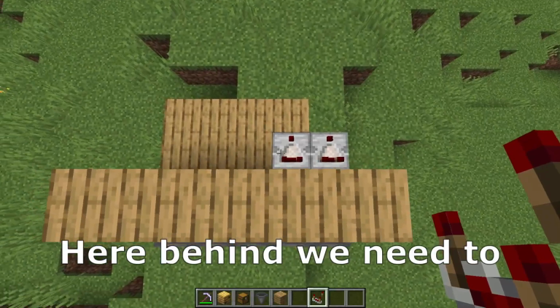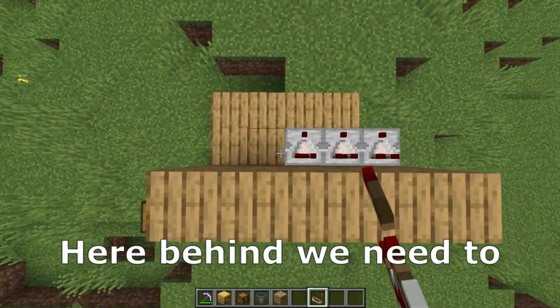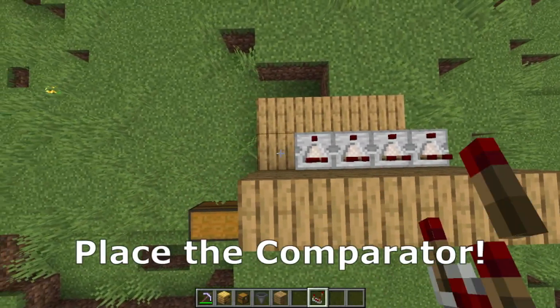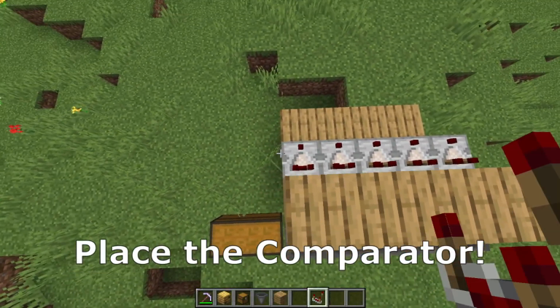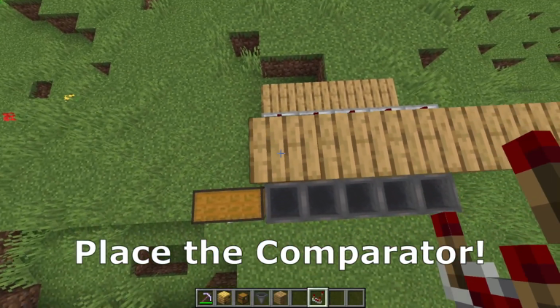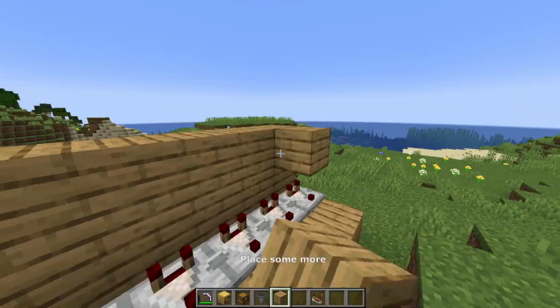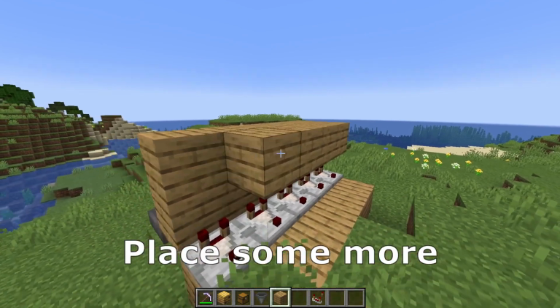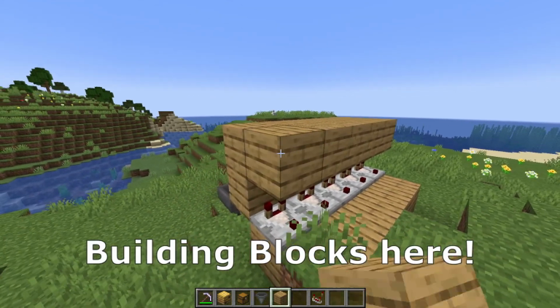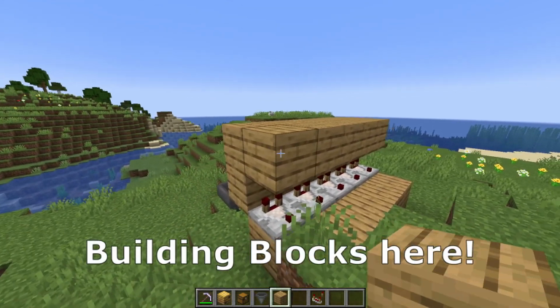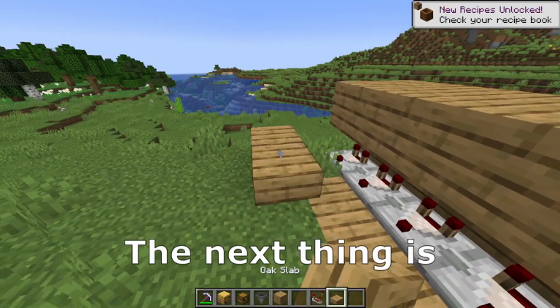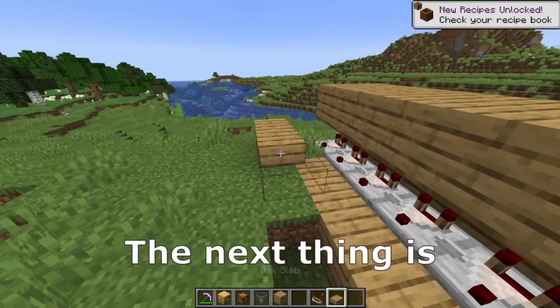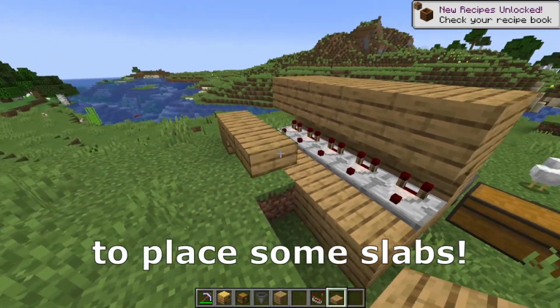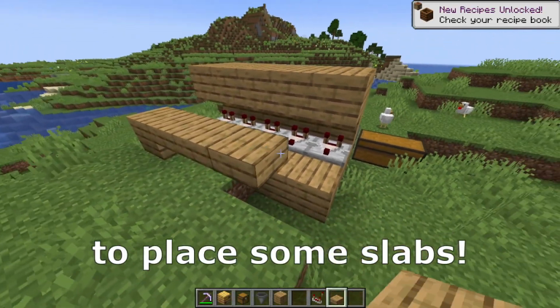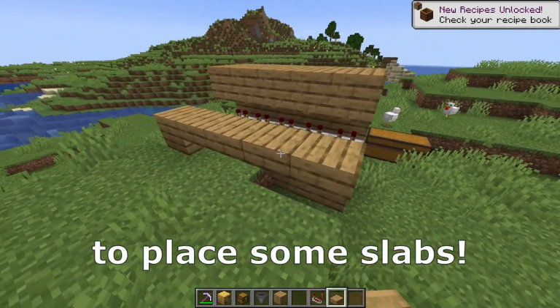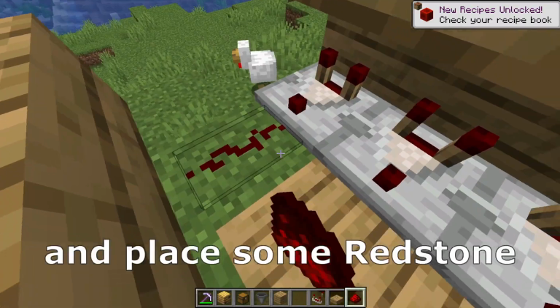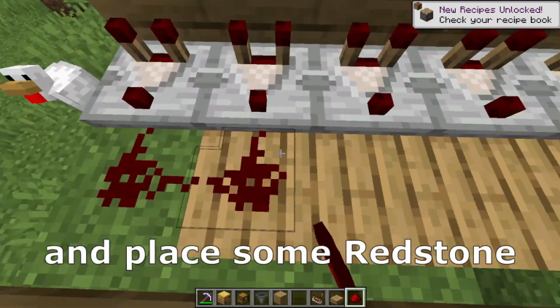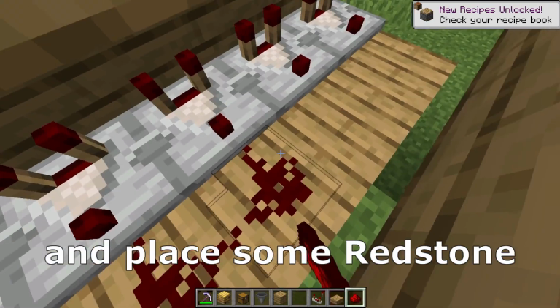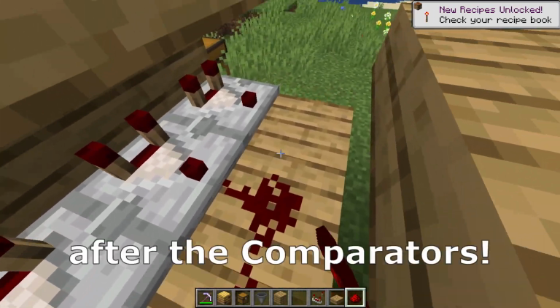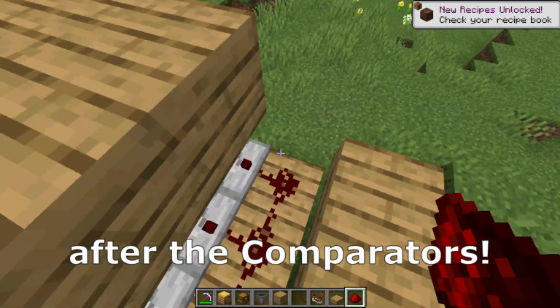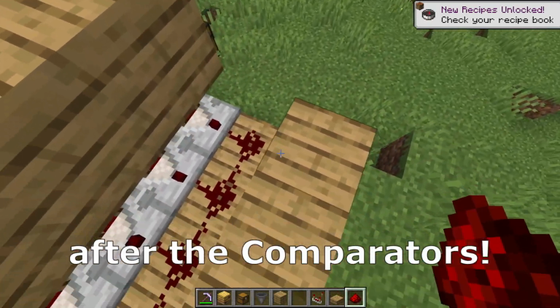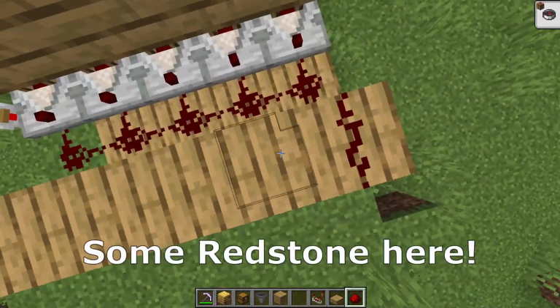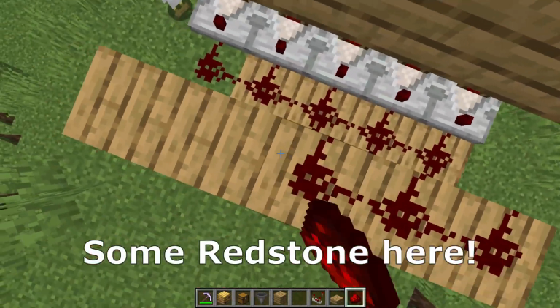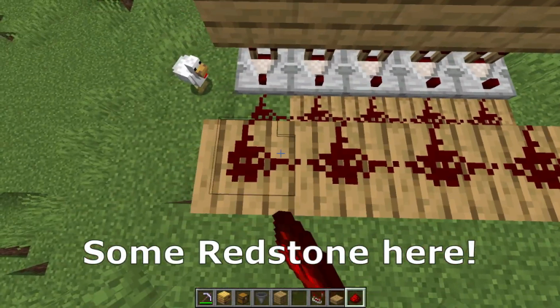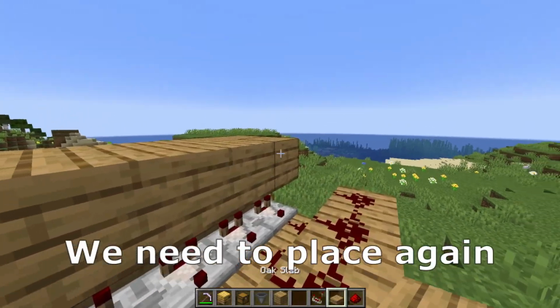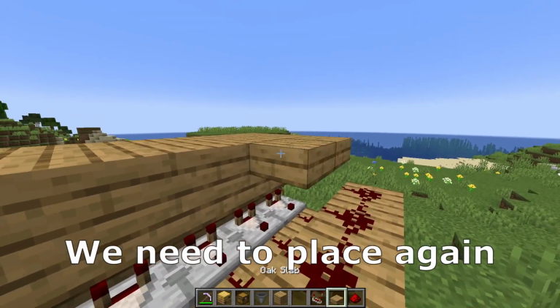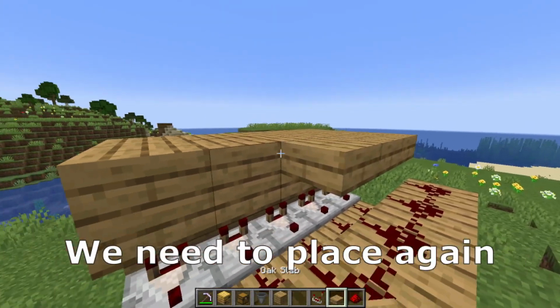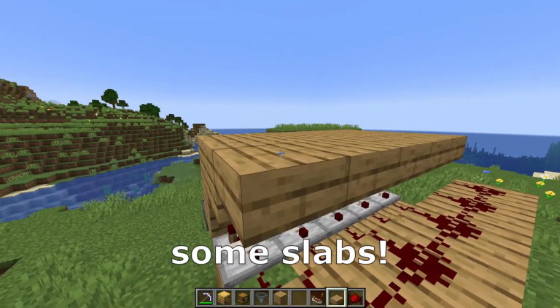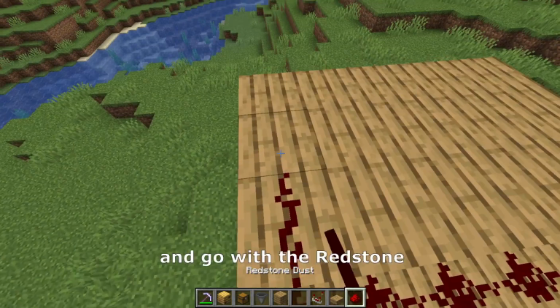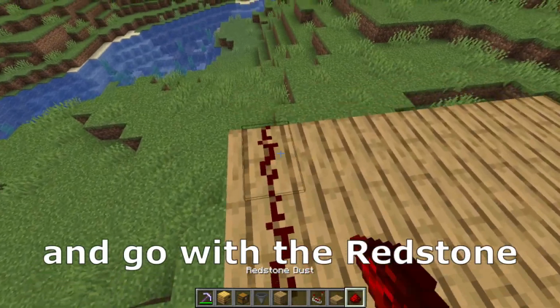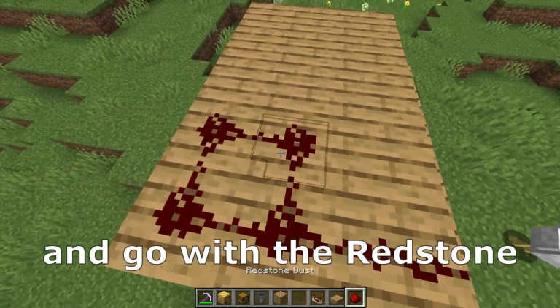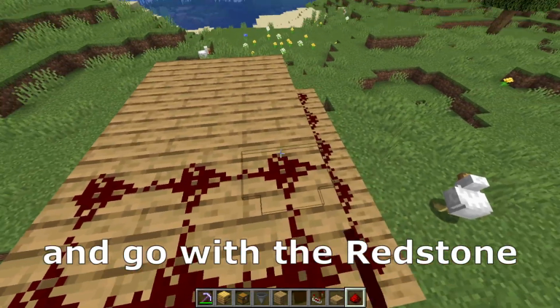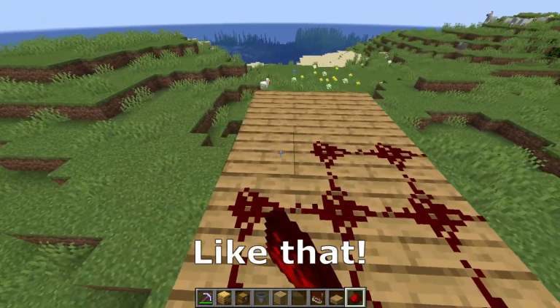Here behind we need to place the comparators. Place some more building blocks here. The next thing is to place some slabs and place some redstone after the comparators. Some redstone here — we need to place again some slabs and go with the redstone like that.